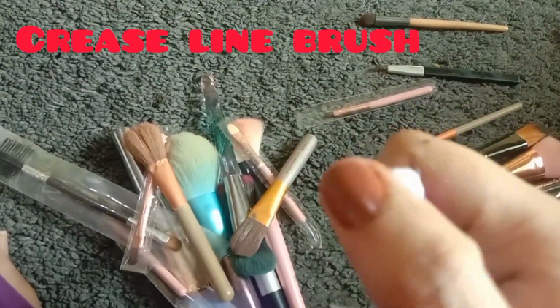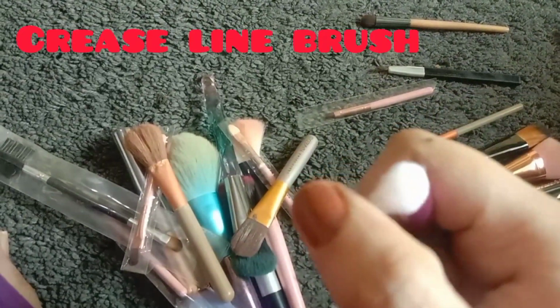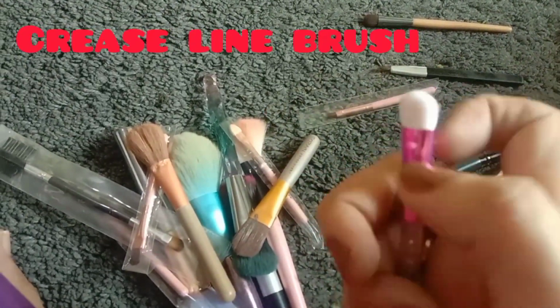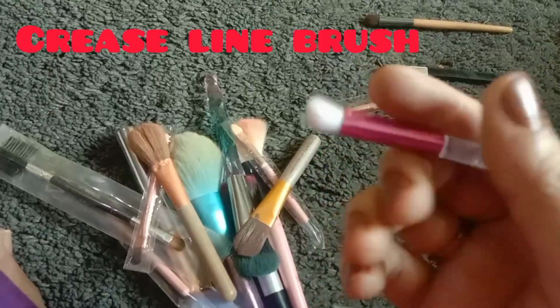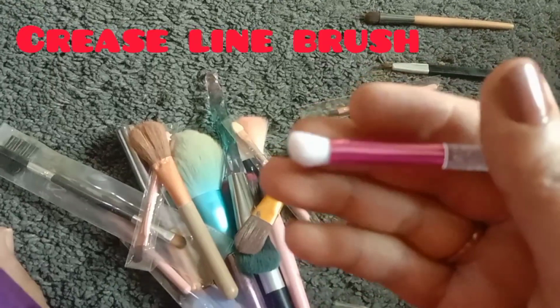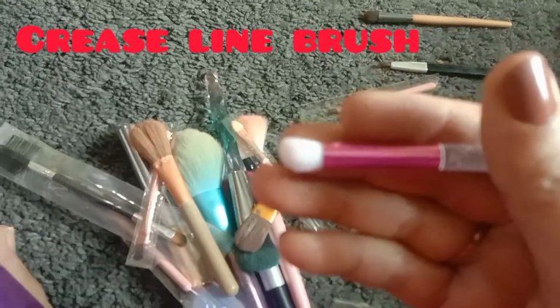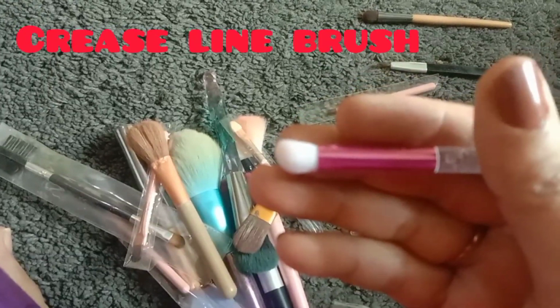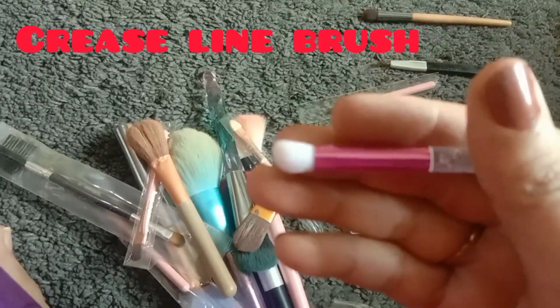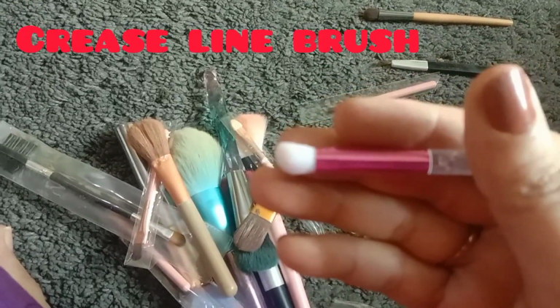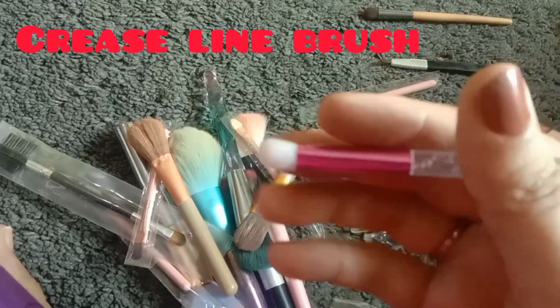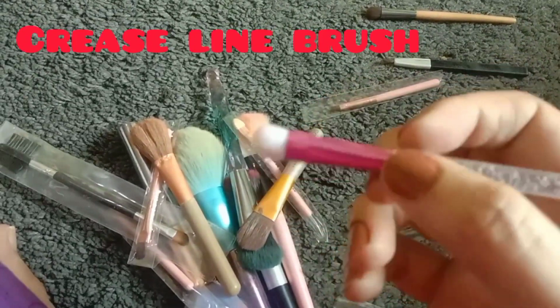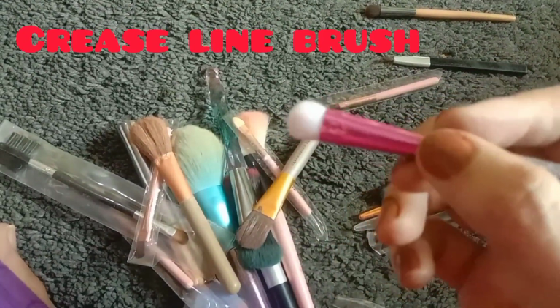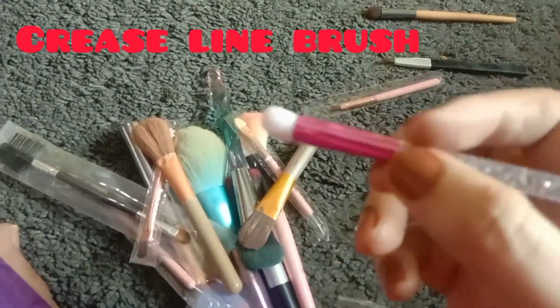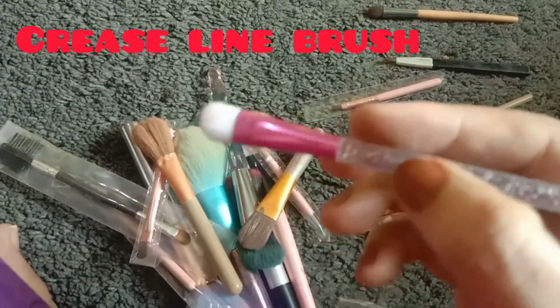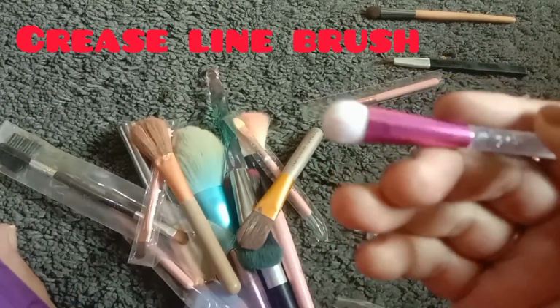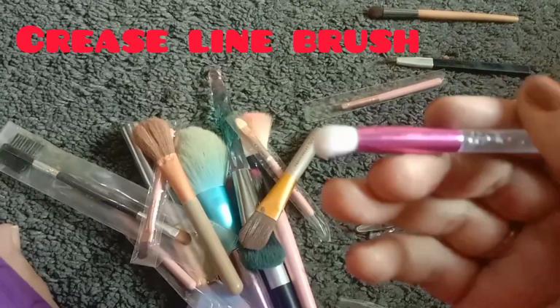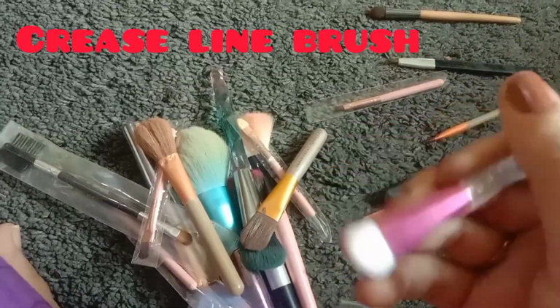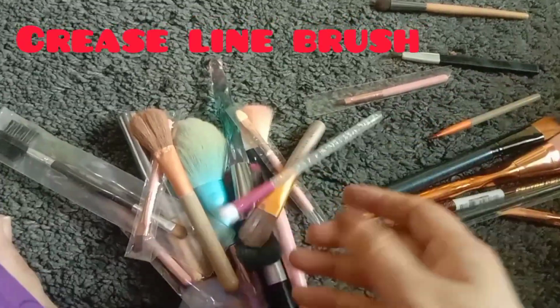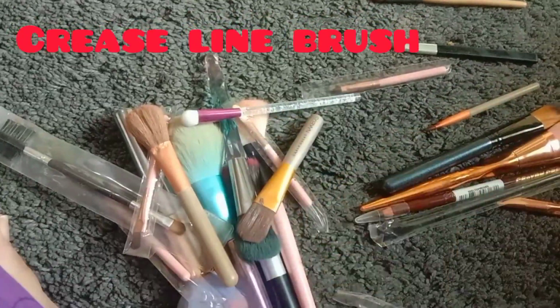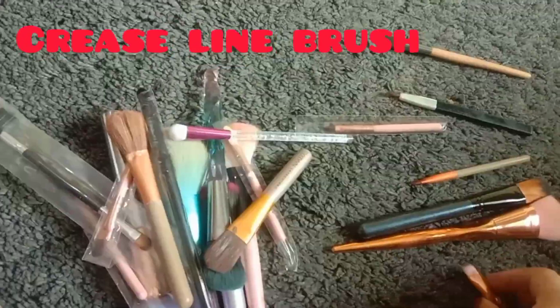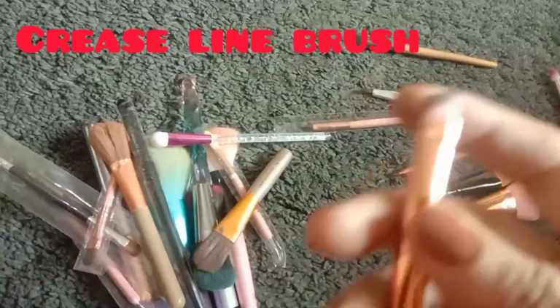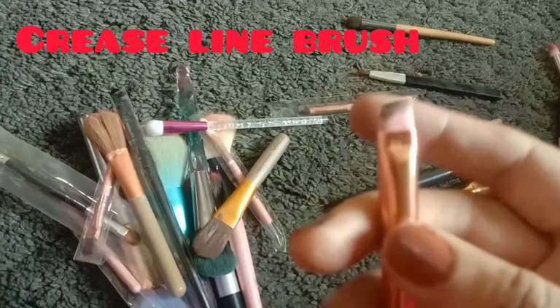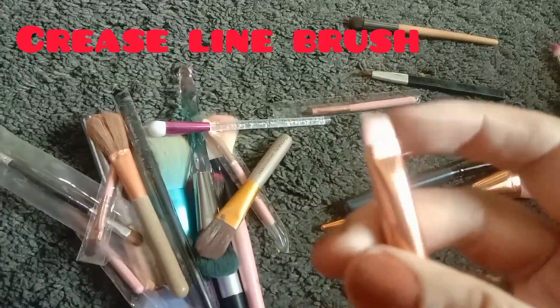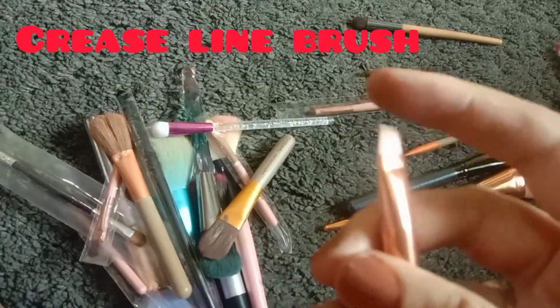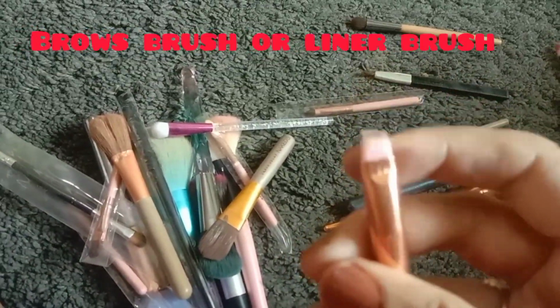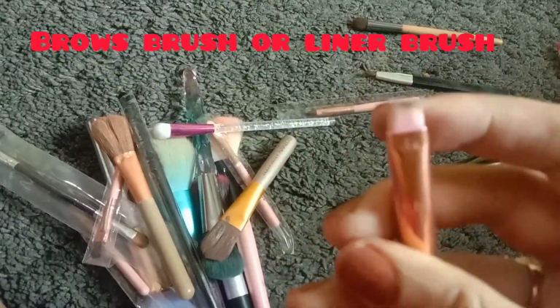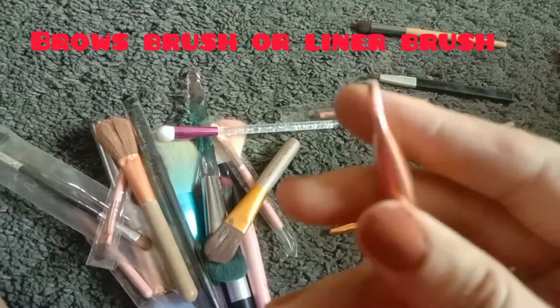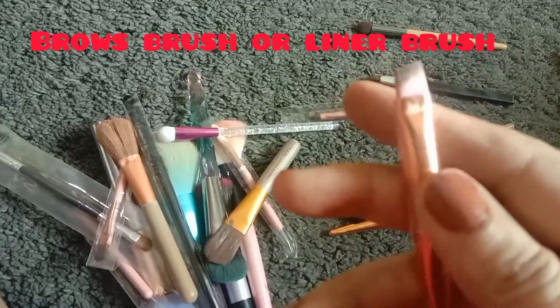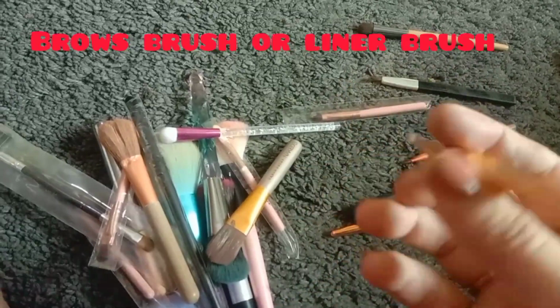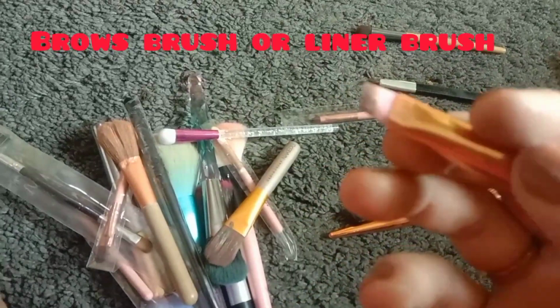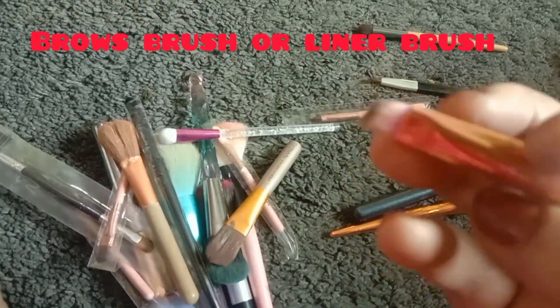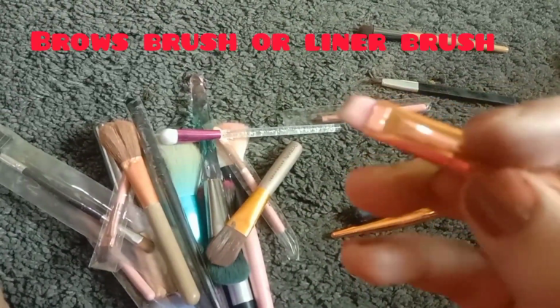You can apply and spread the color using this brush. You can apply 3 to 4 brushes and multiple colors. You can apply it to your eye area.